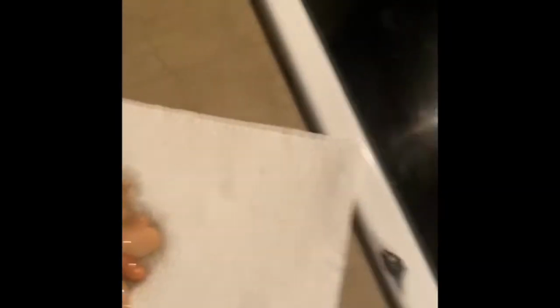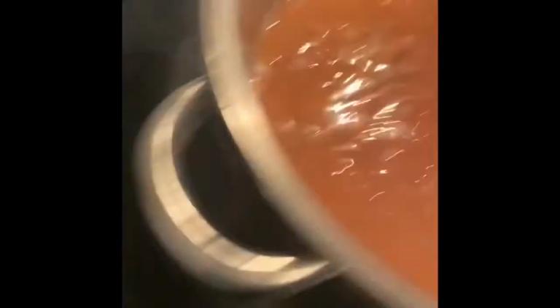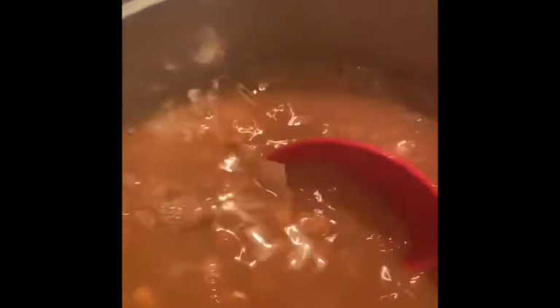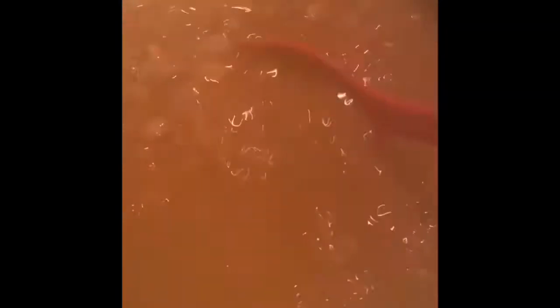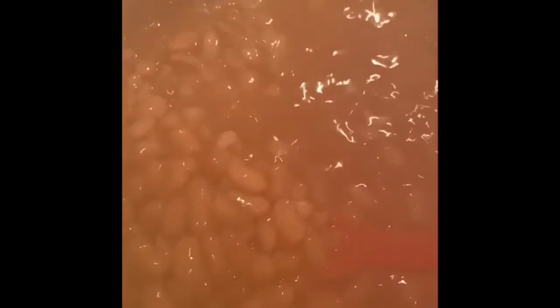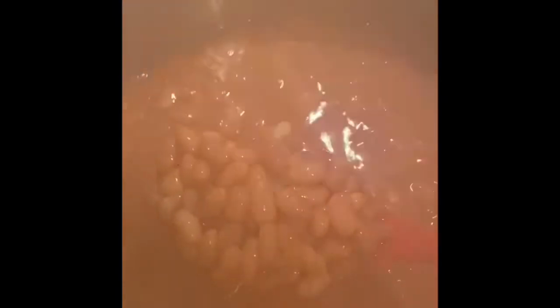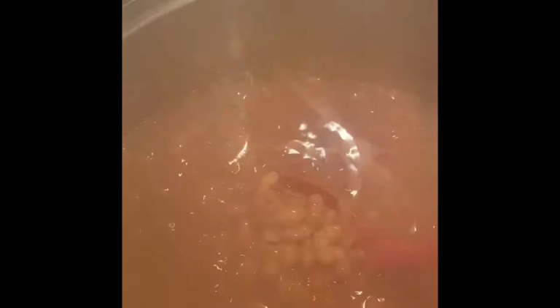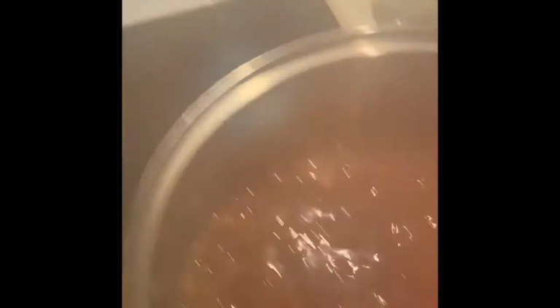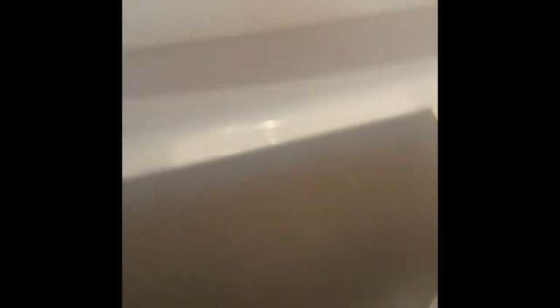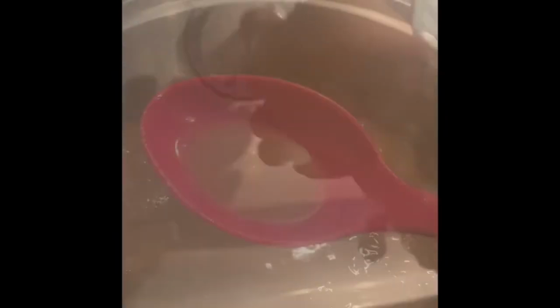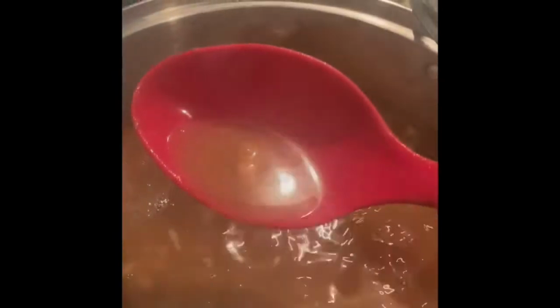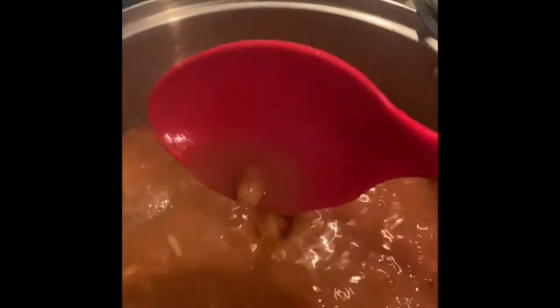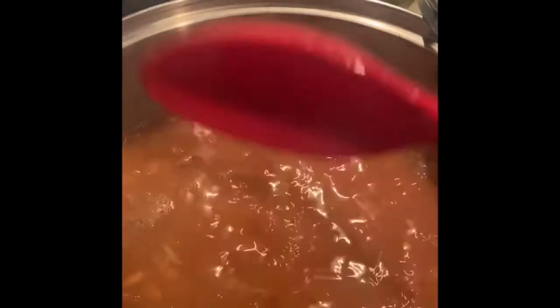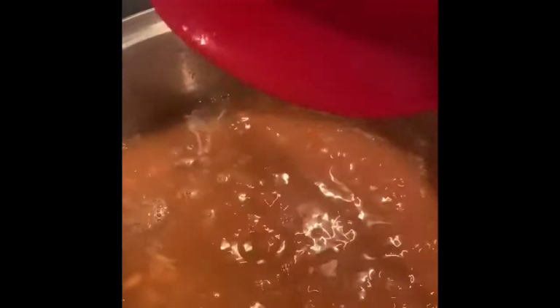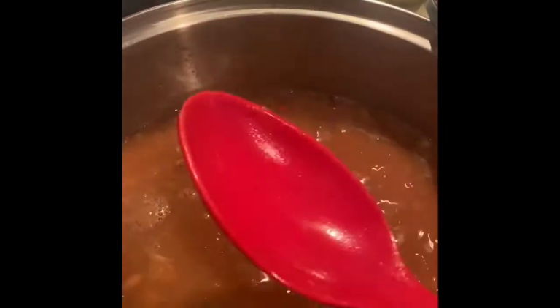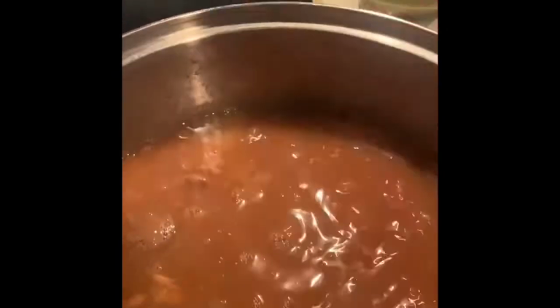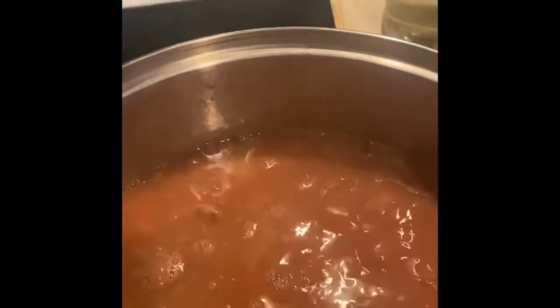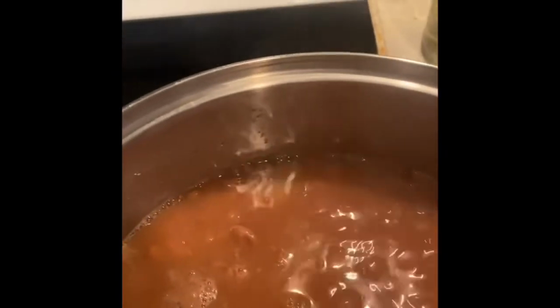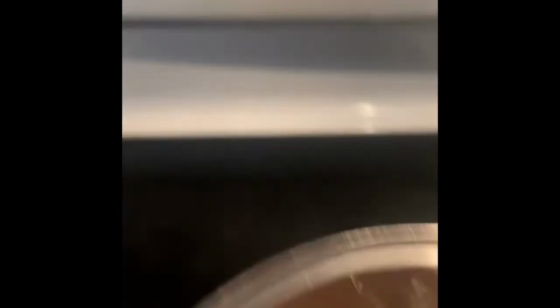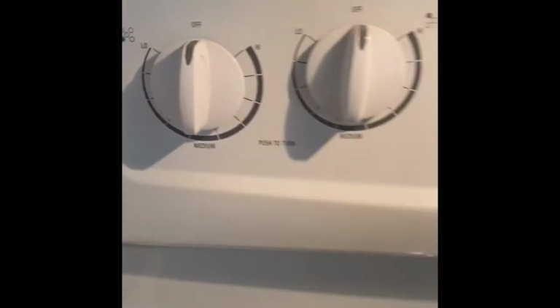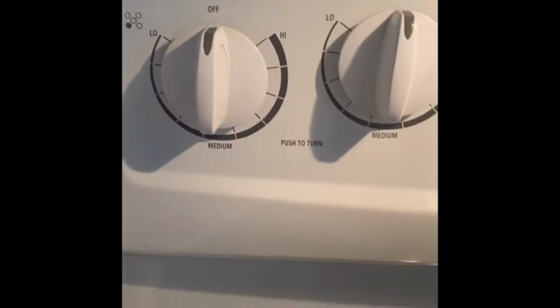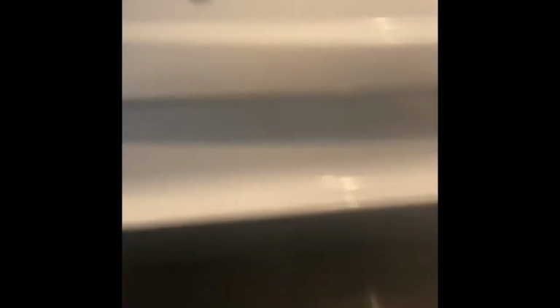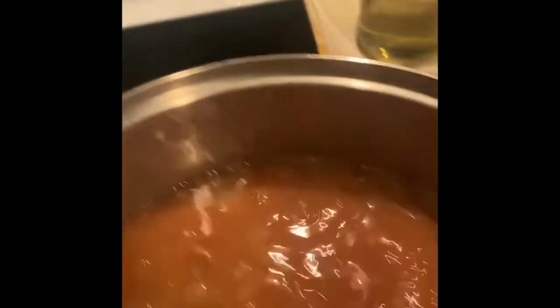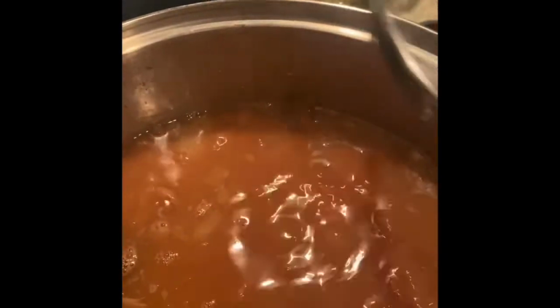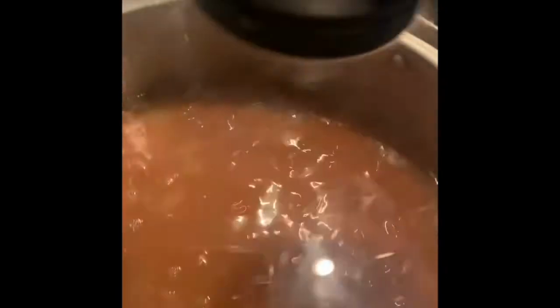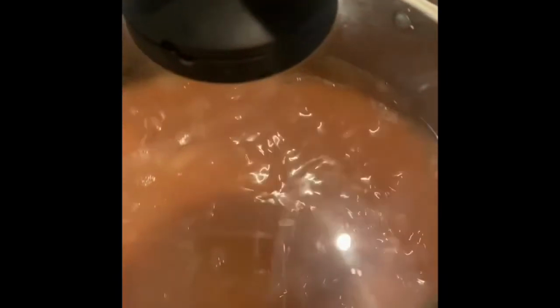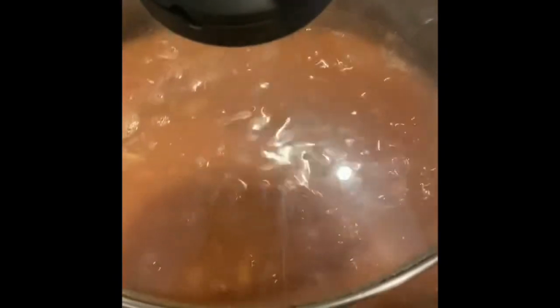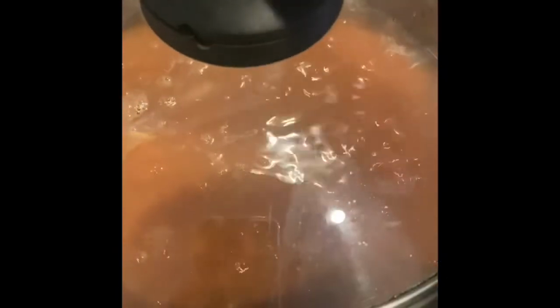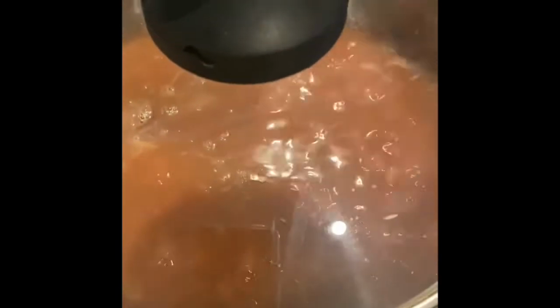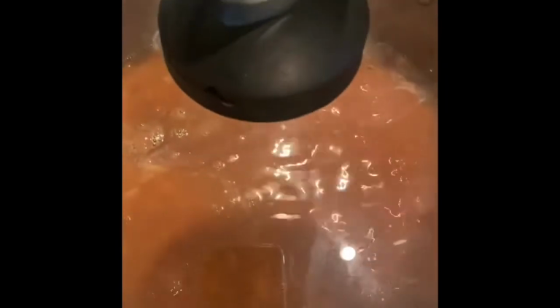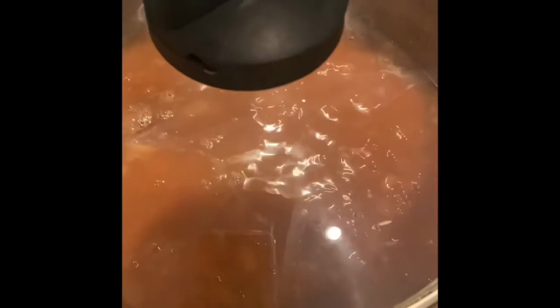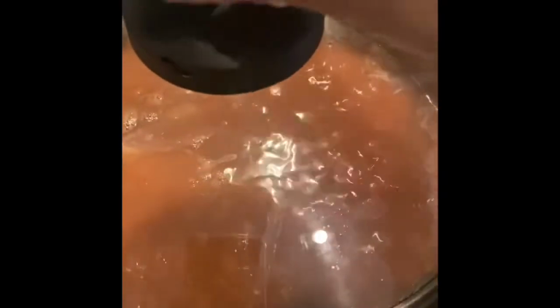Your beans are cooked. I tasted them and they're ready to go. We're going to turn them off and you can serve them or you can fry them, whichever your choice is. These are cooked and ready to eat and to serve.